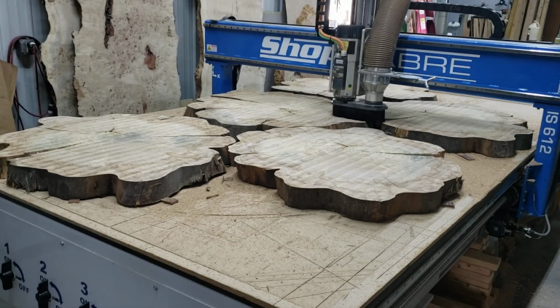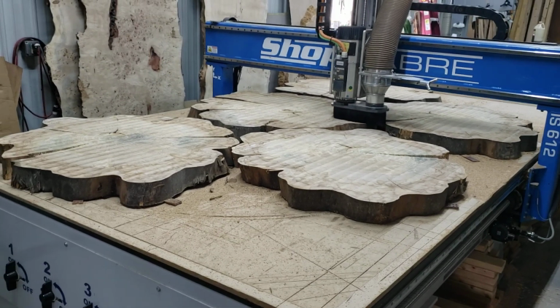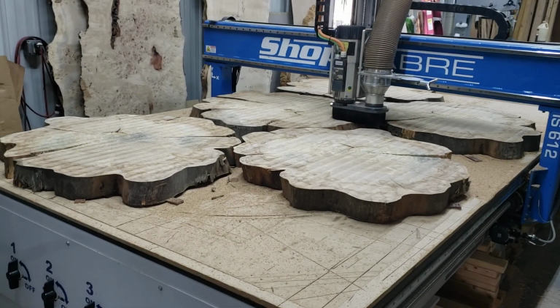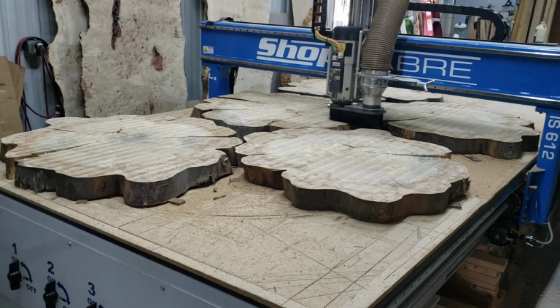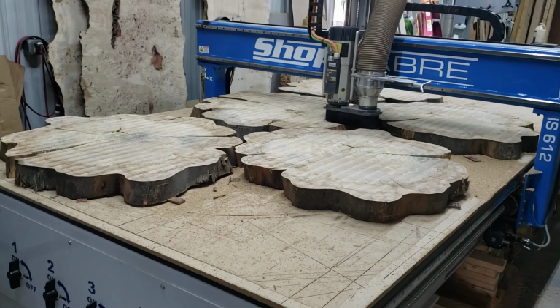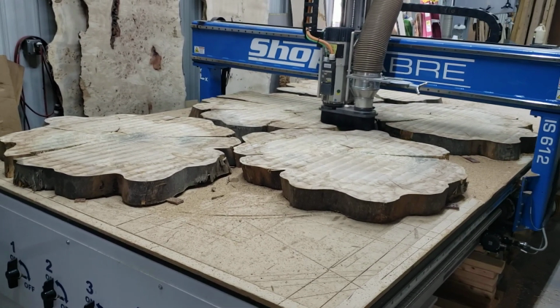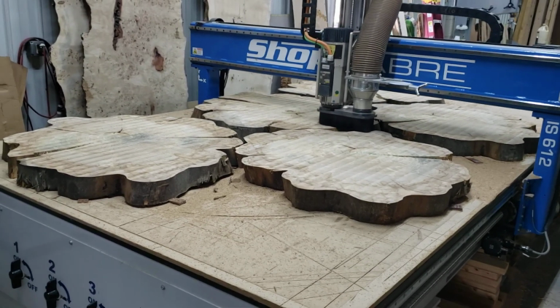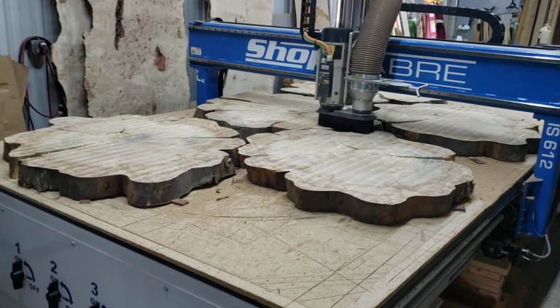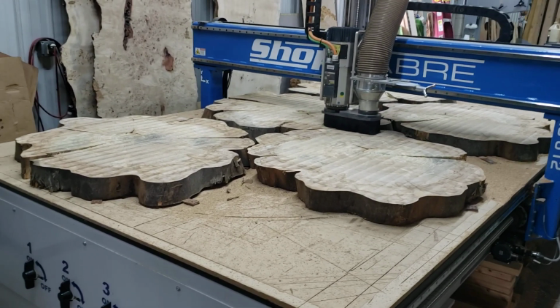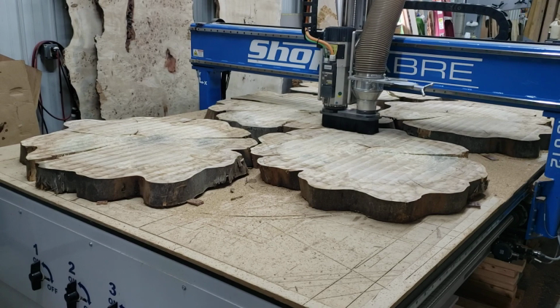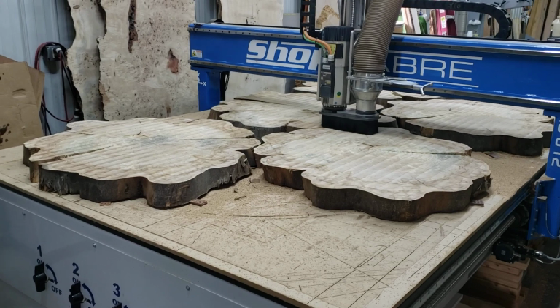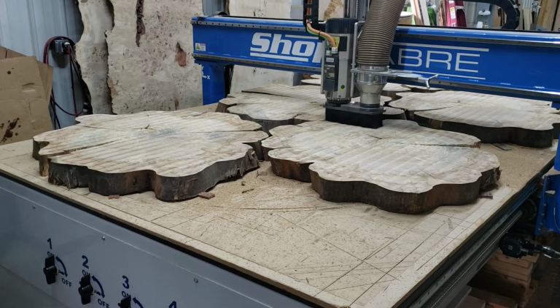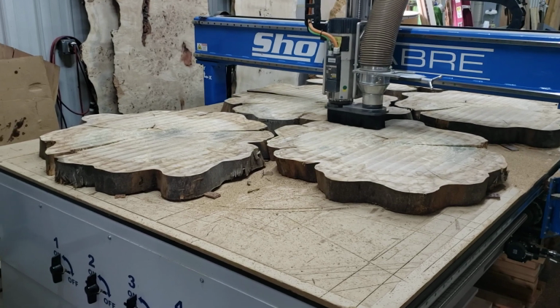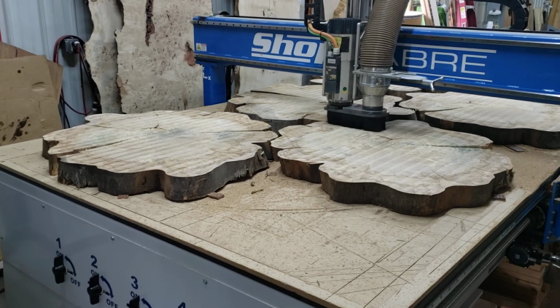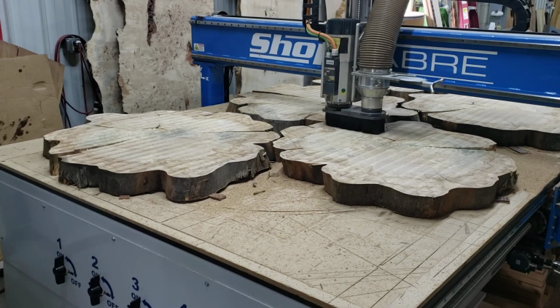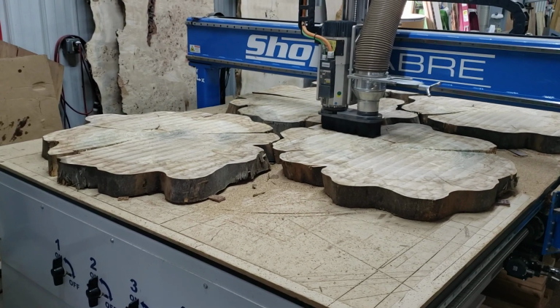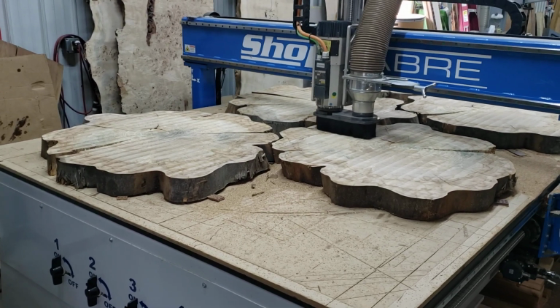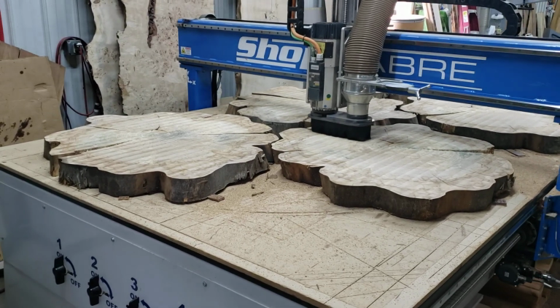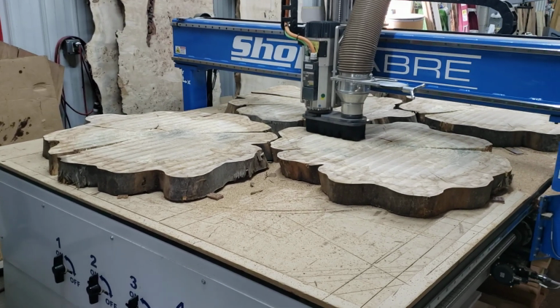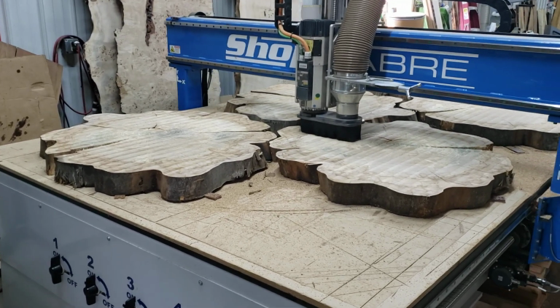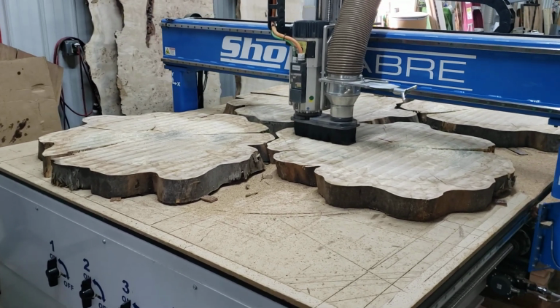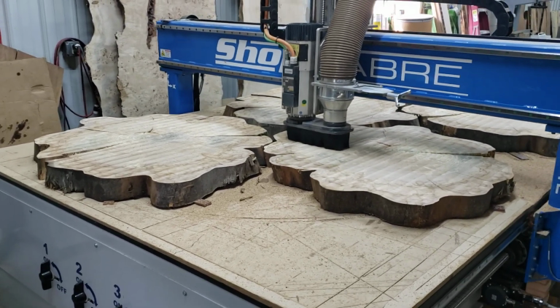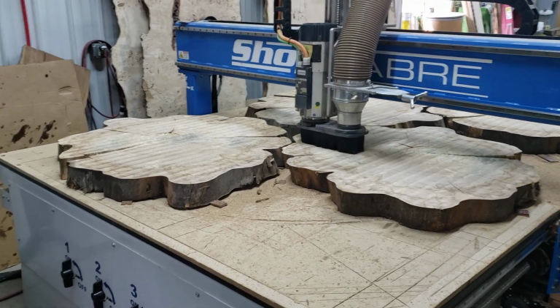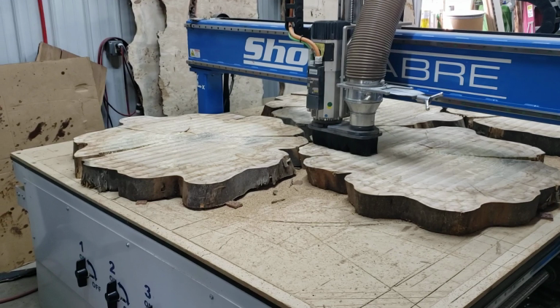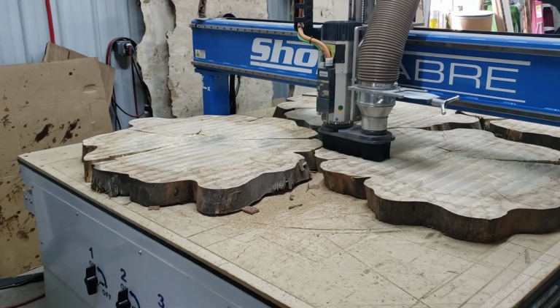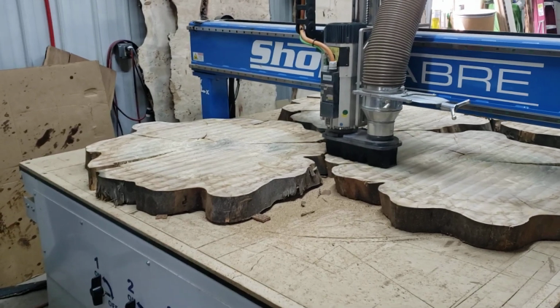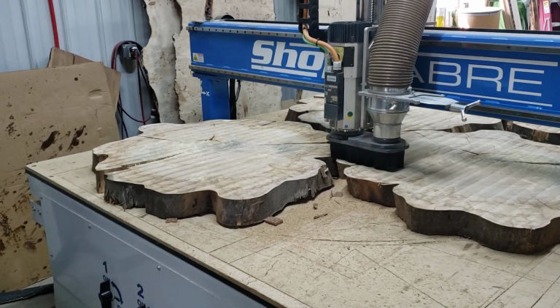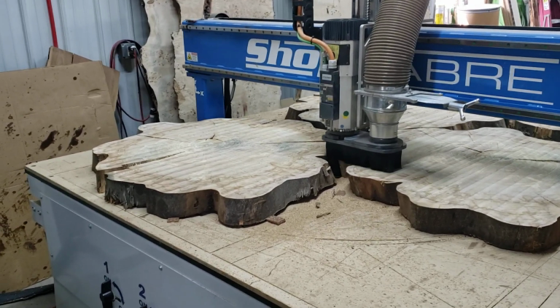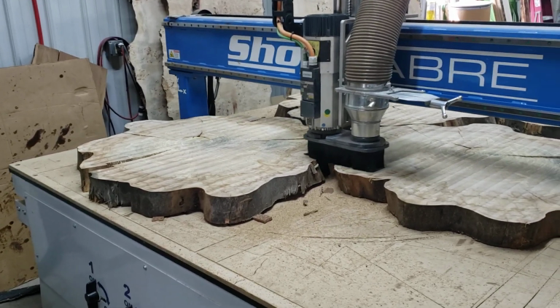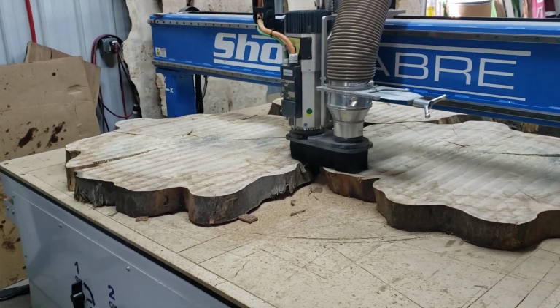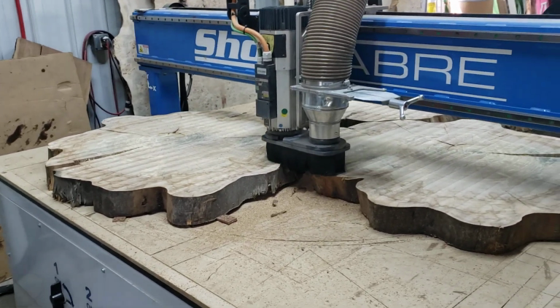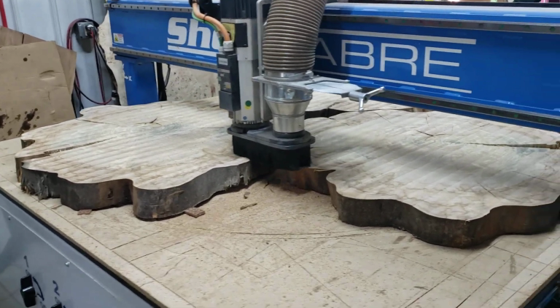So I got five of these red elm cookies, last pass on this side, then I'll flip them, doing a 30,000 pass.